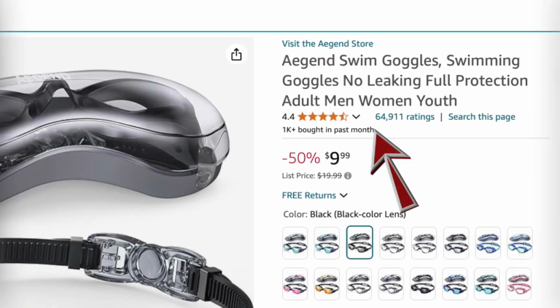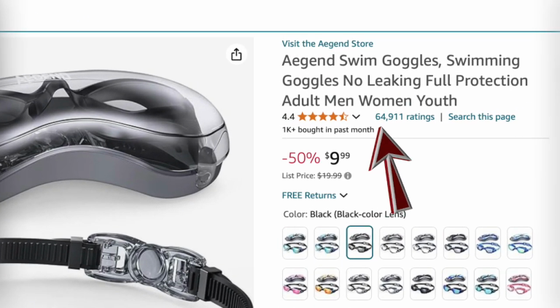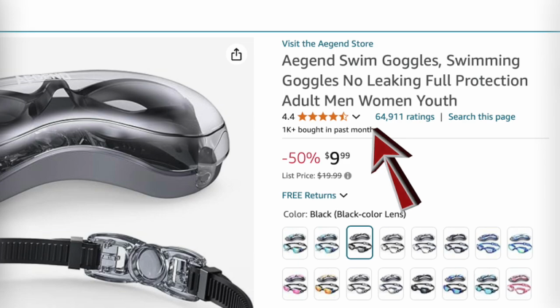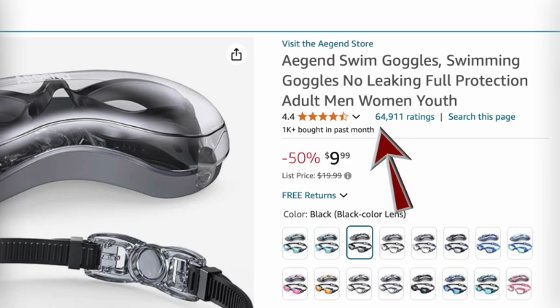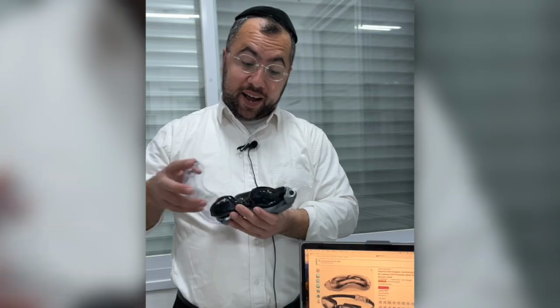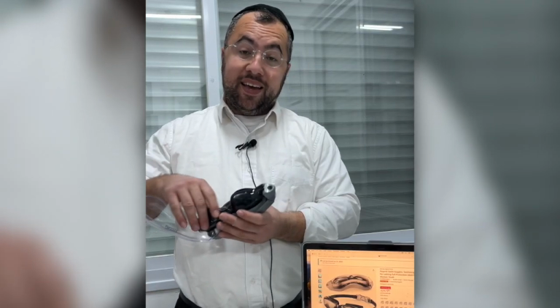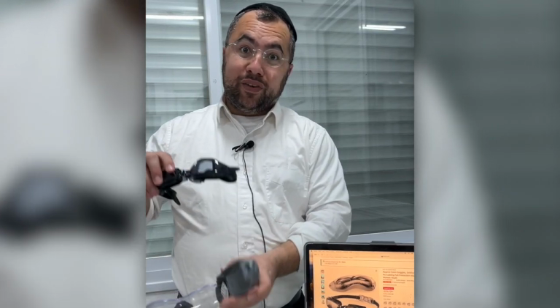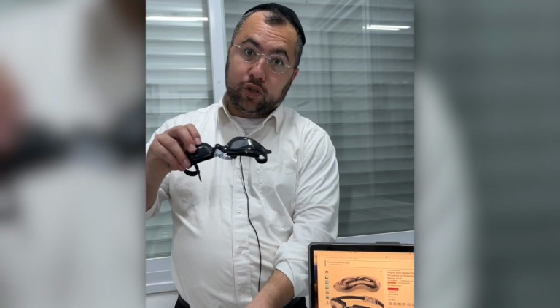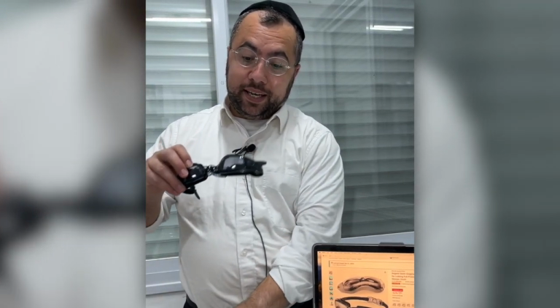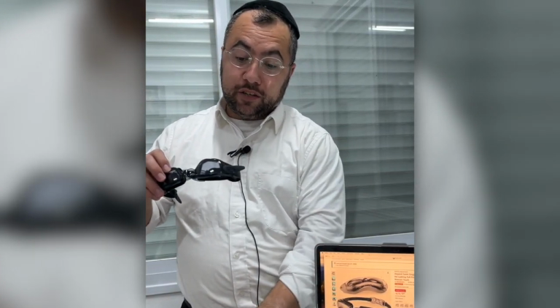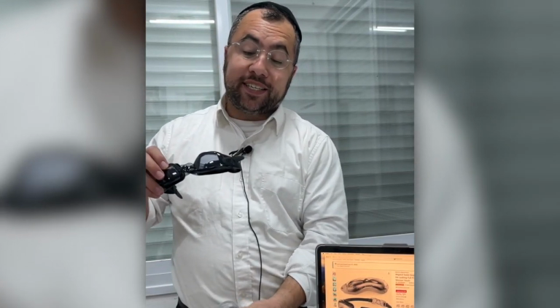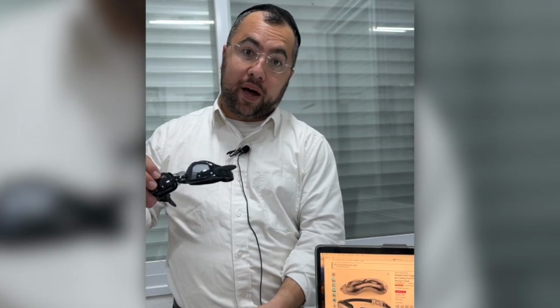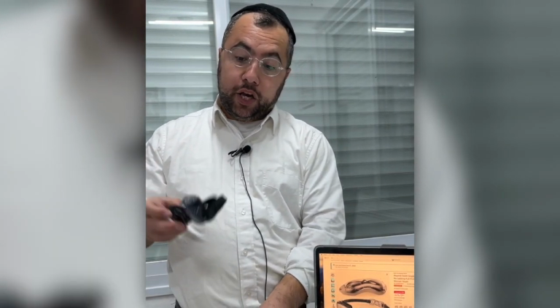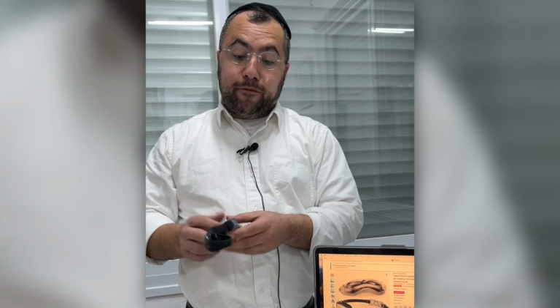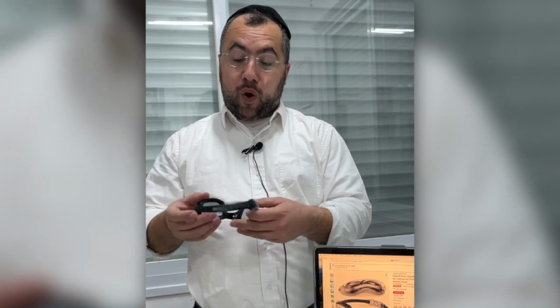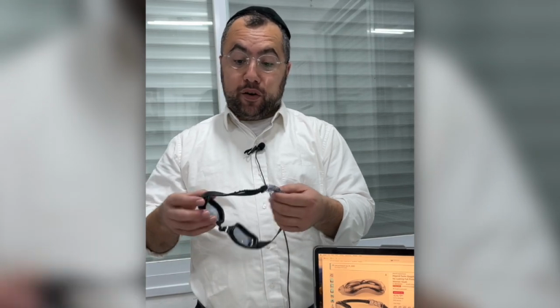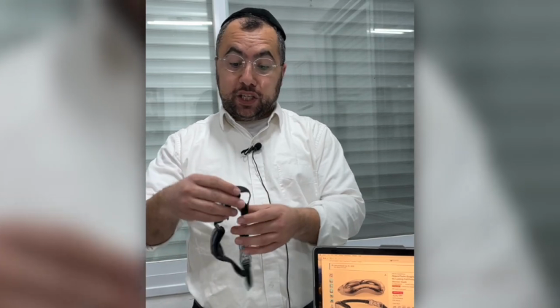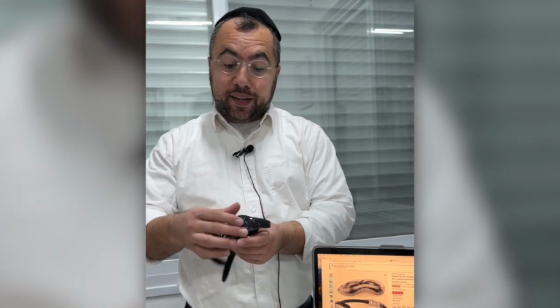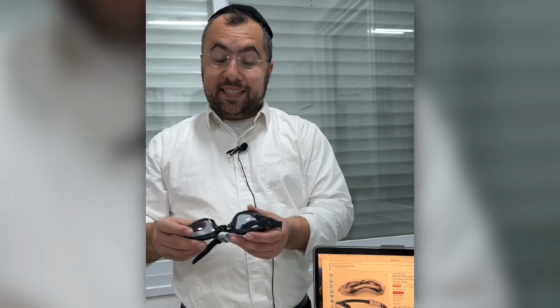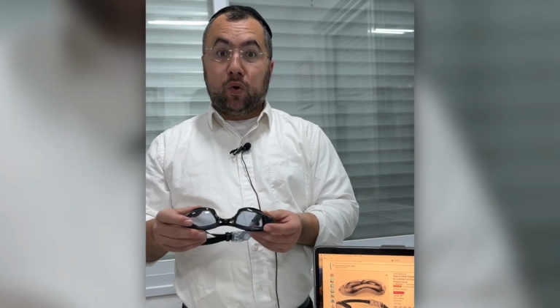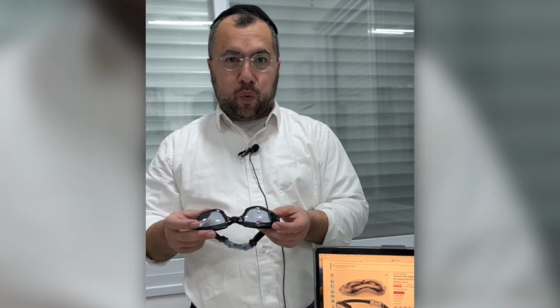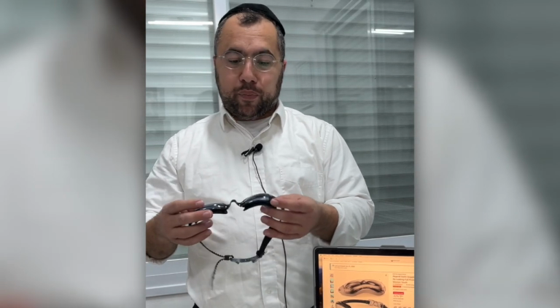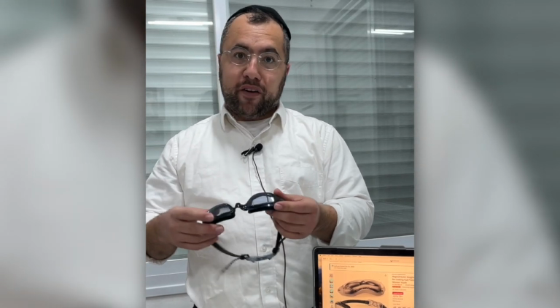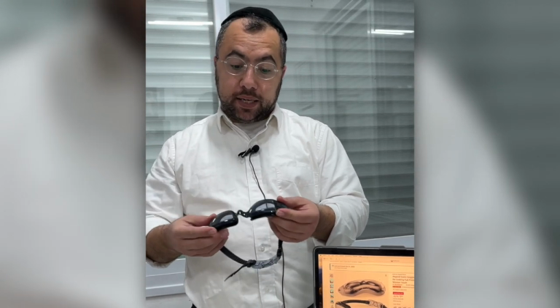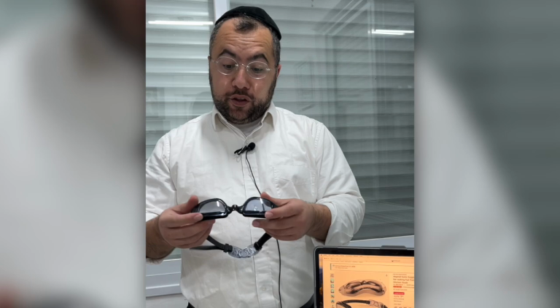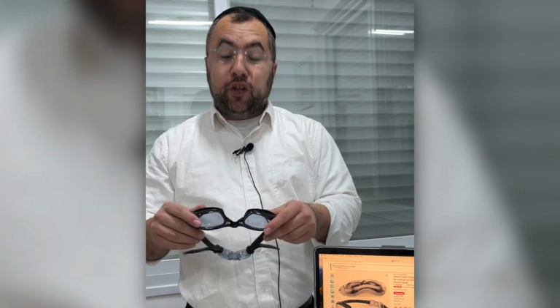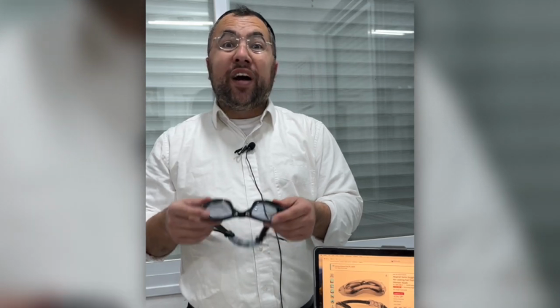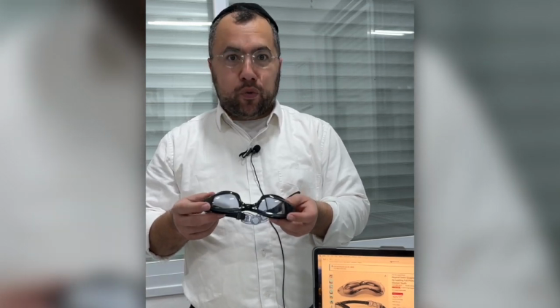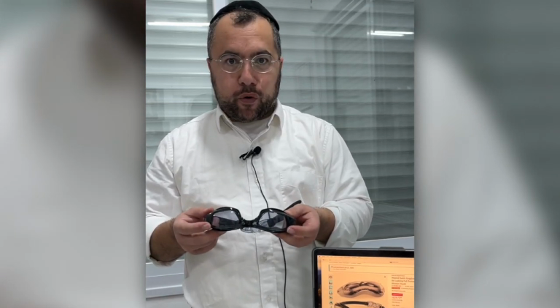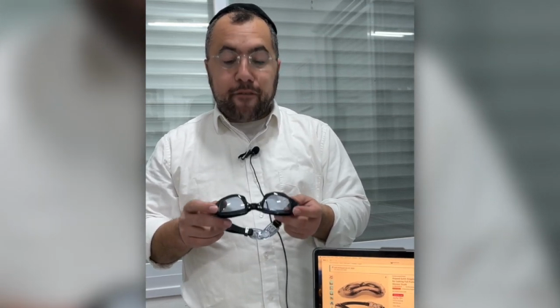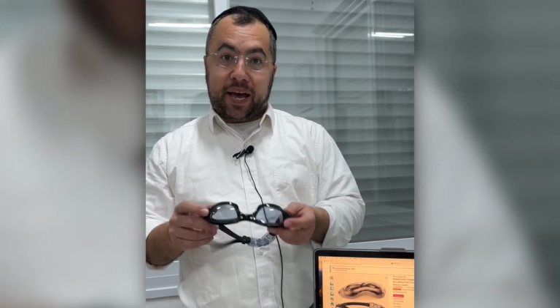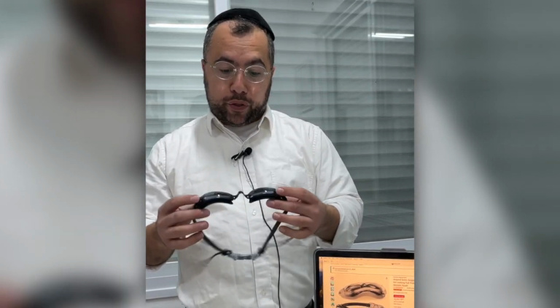I went swimming with these and I'm telling you guys, it really has no leakage. First, it's high quality — you can feel the quality, you can feel it's real. It's not like those fake ones that you buy for five bucks. You get what you paid for. Every penny worth it.